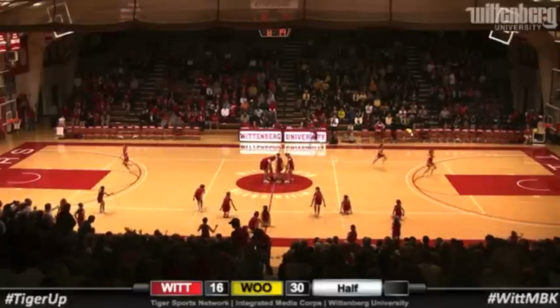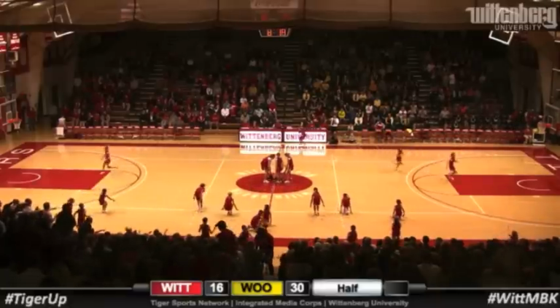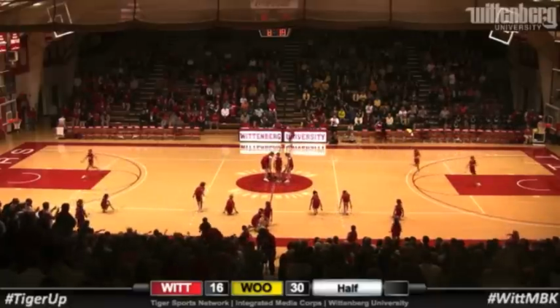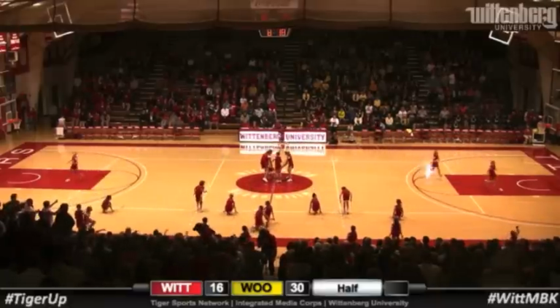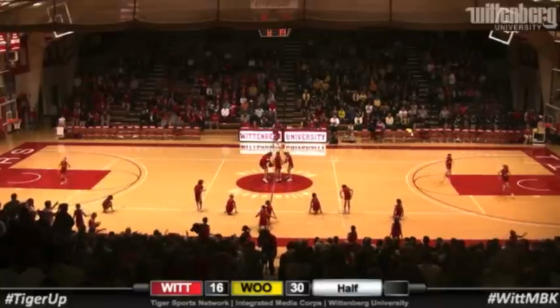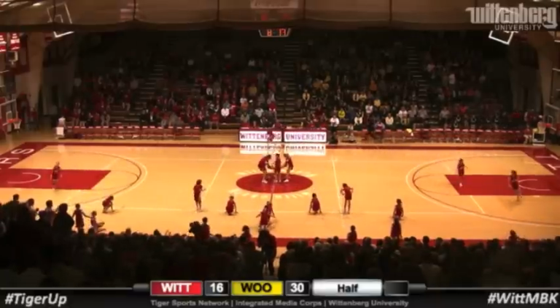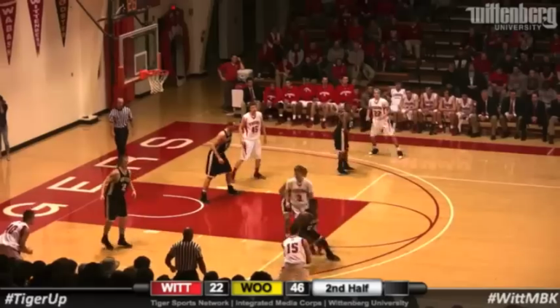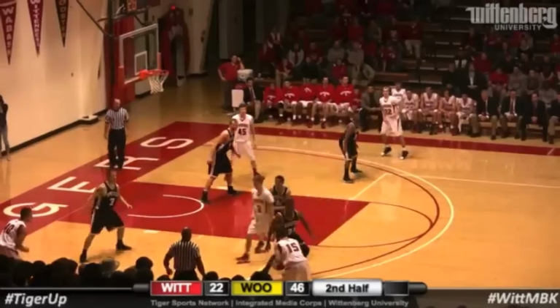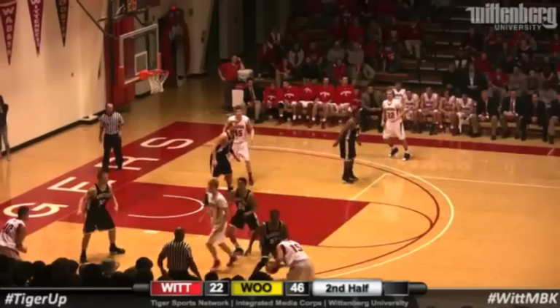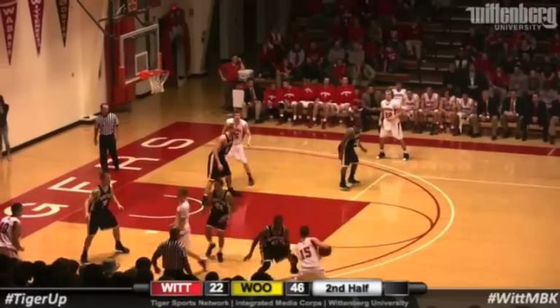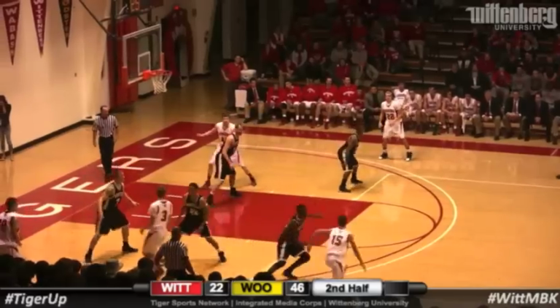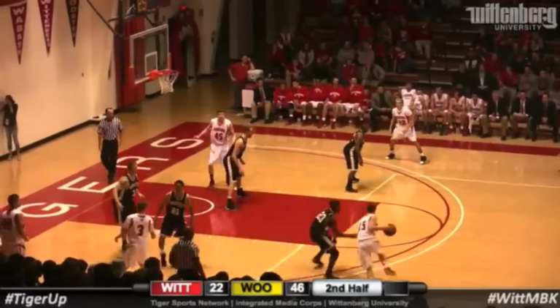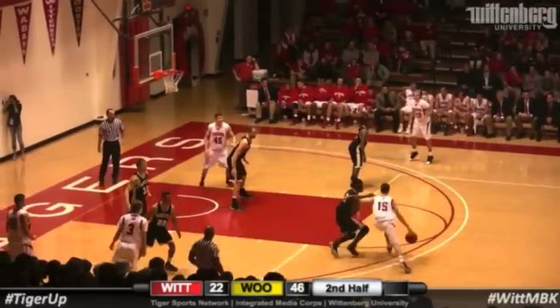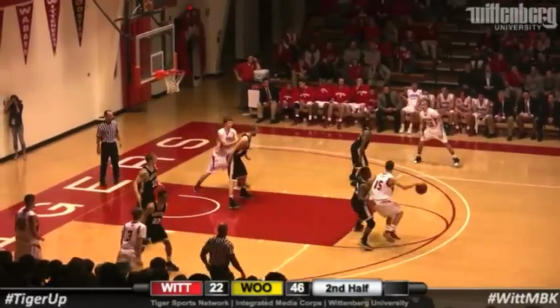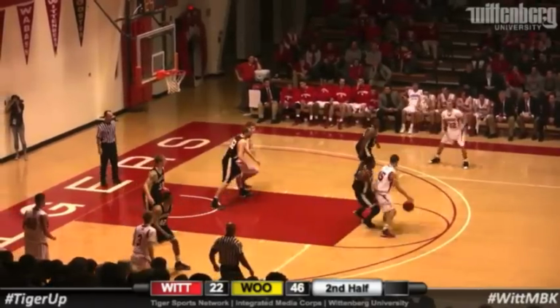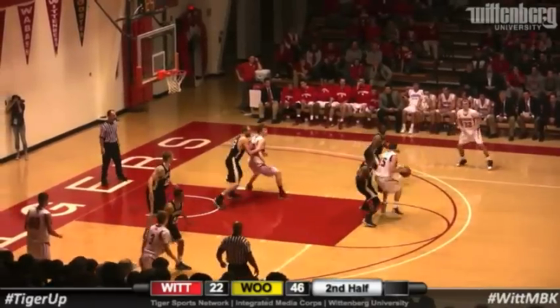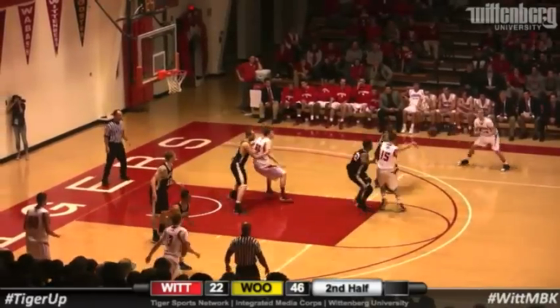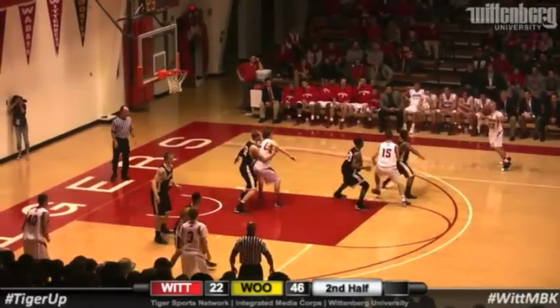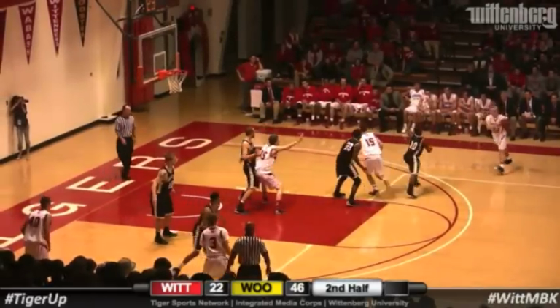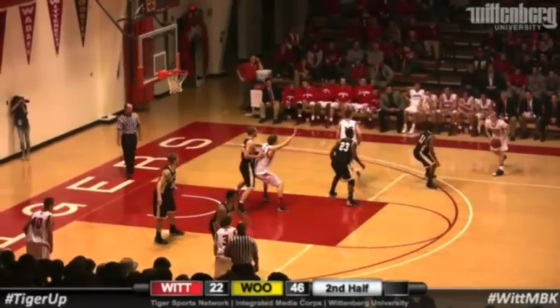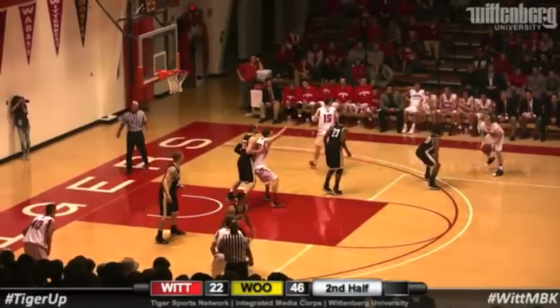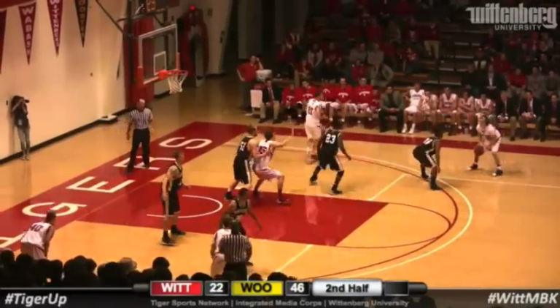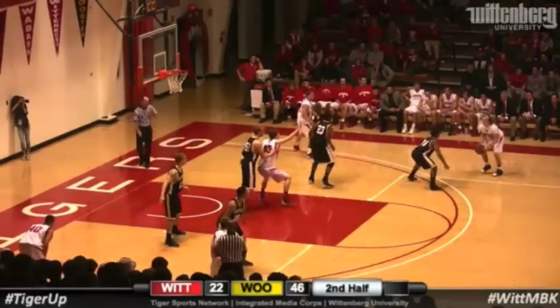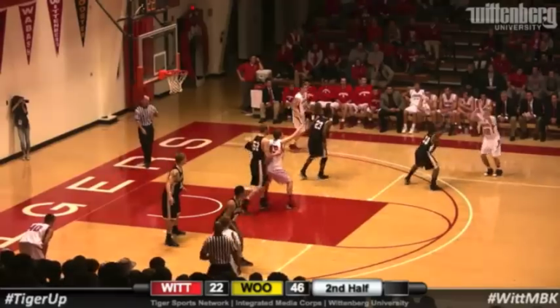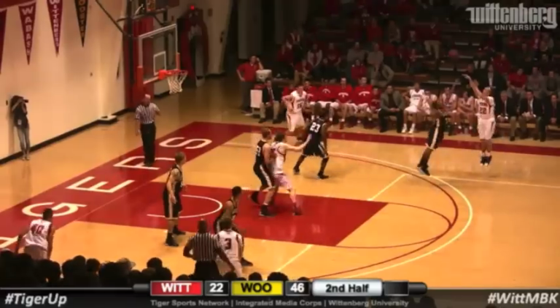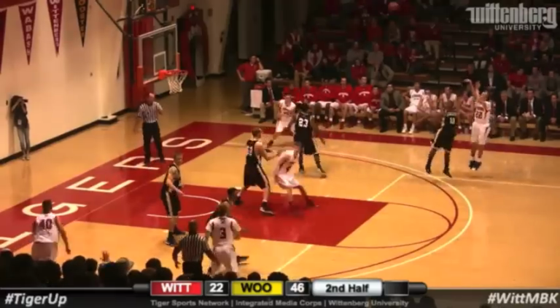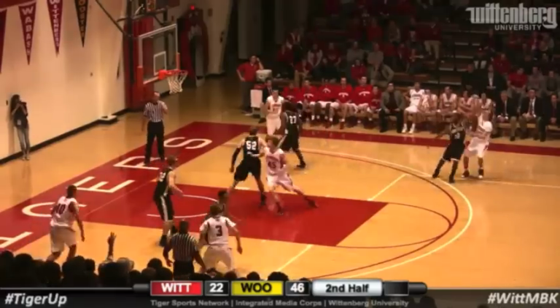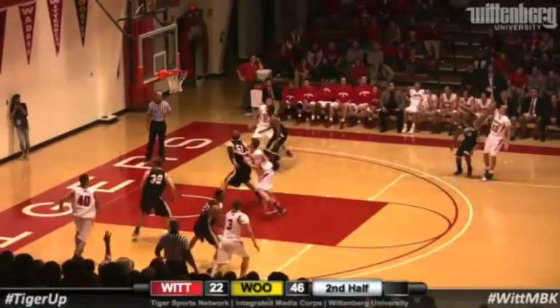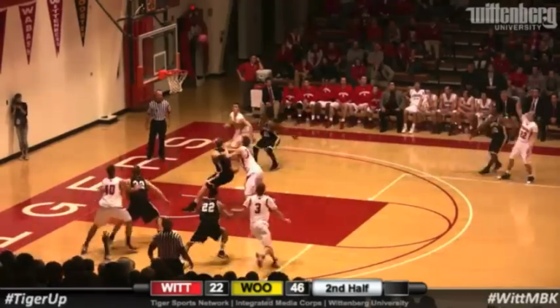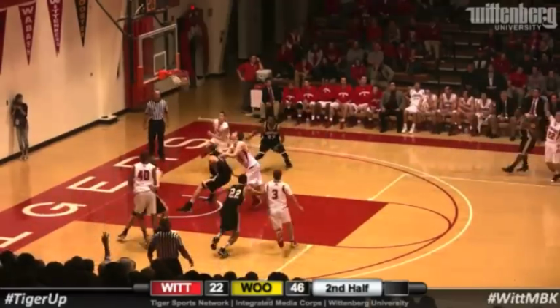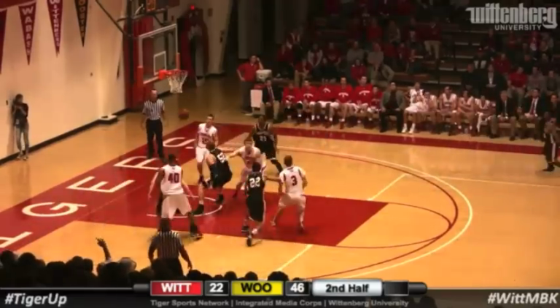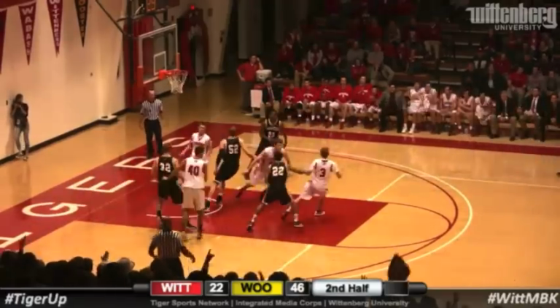Halftime here at Wittenberg. Walton starts to drive and then bounces it to the left side for Krimchak. They'll leave it out for Soroka in front of the Tiger bench — shoots a three, hits it.